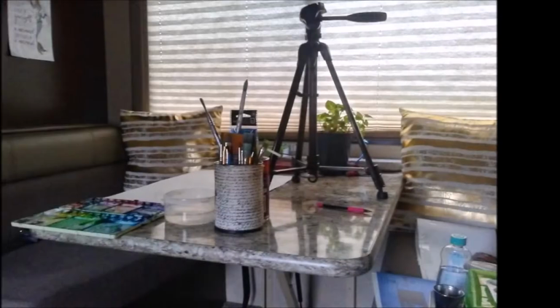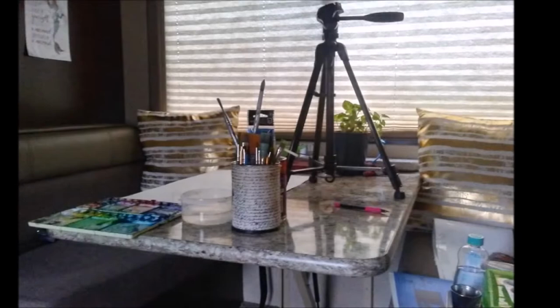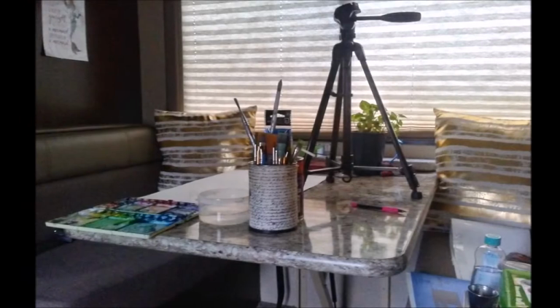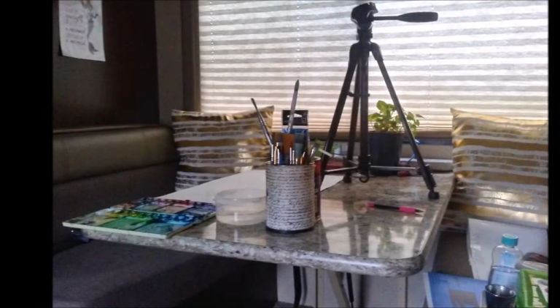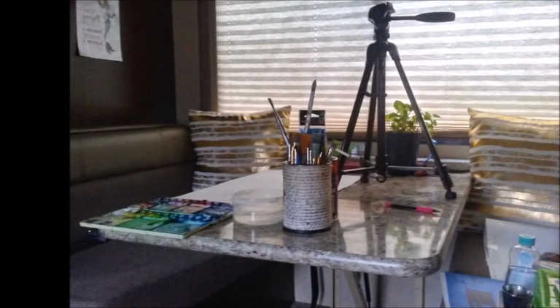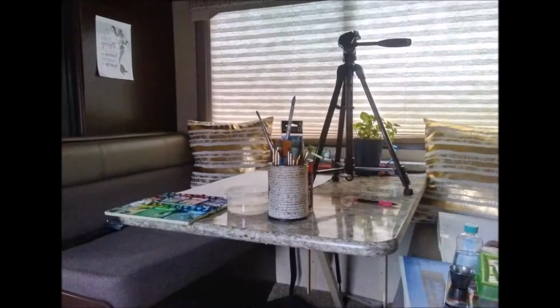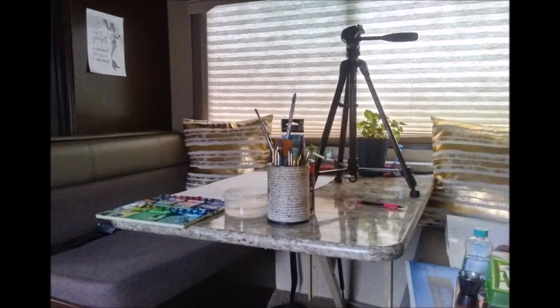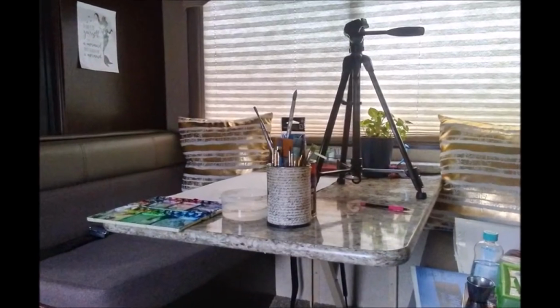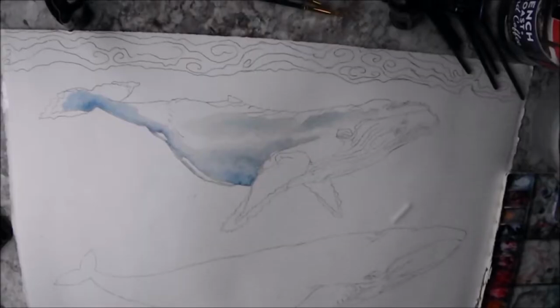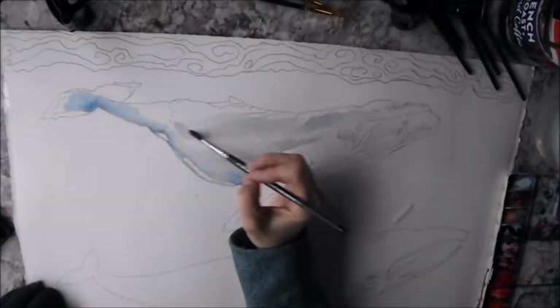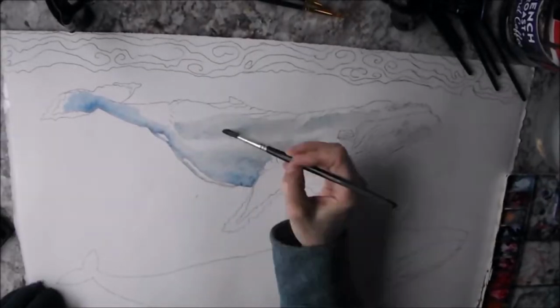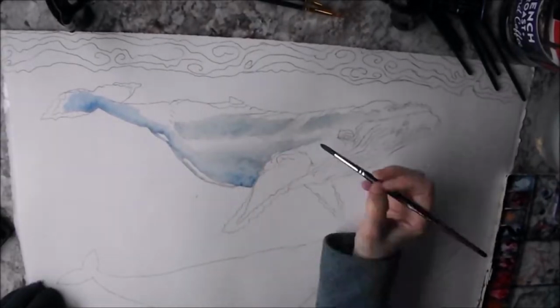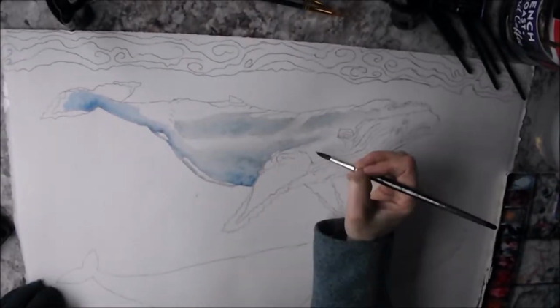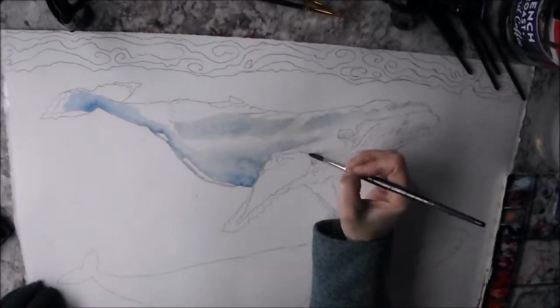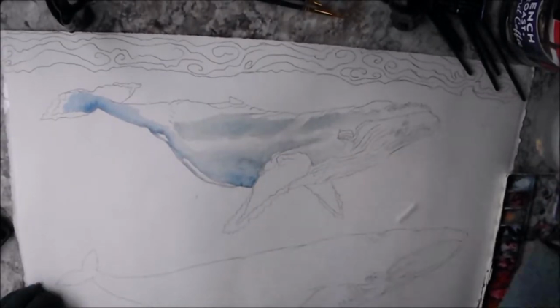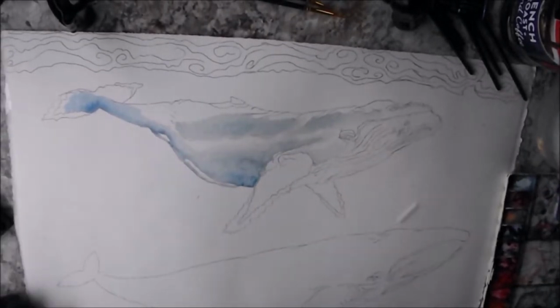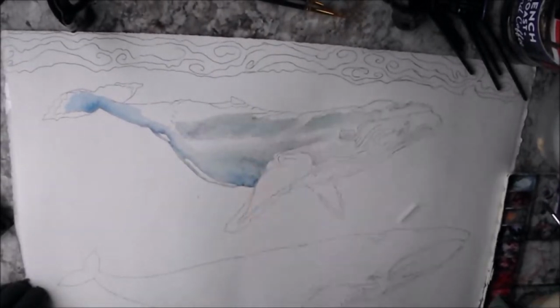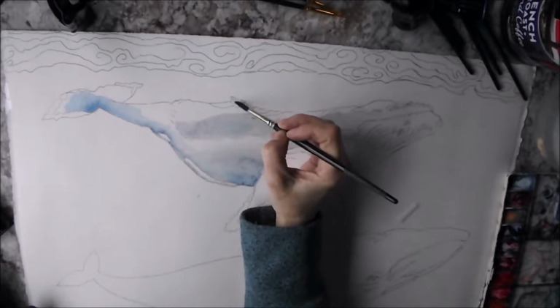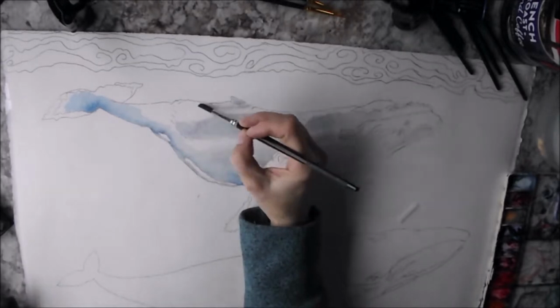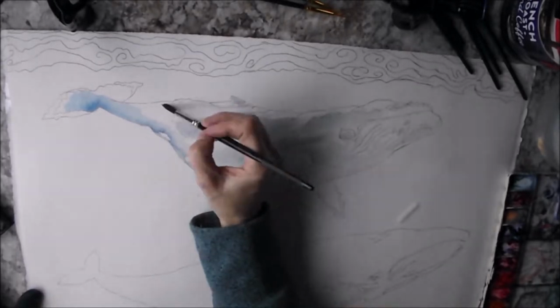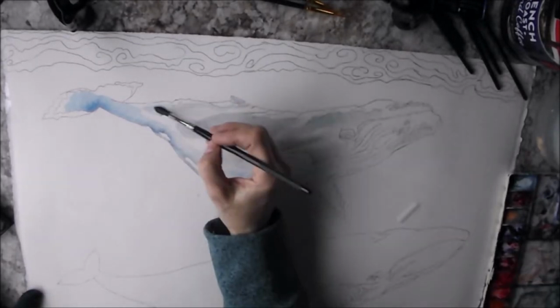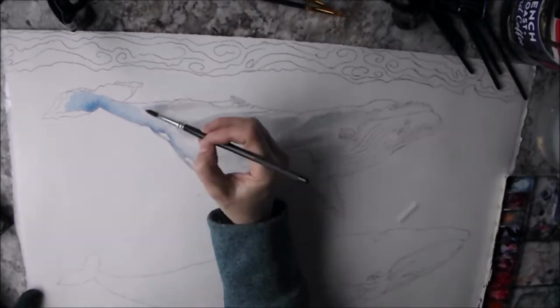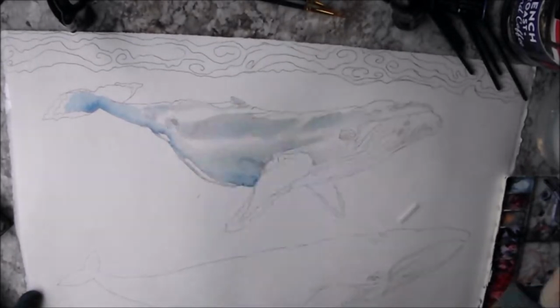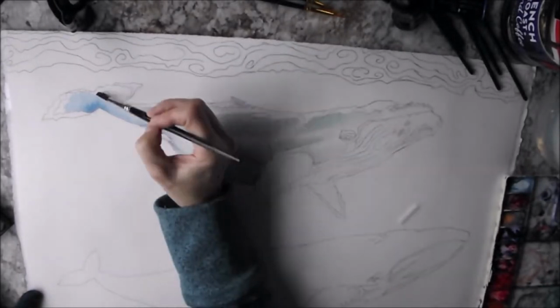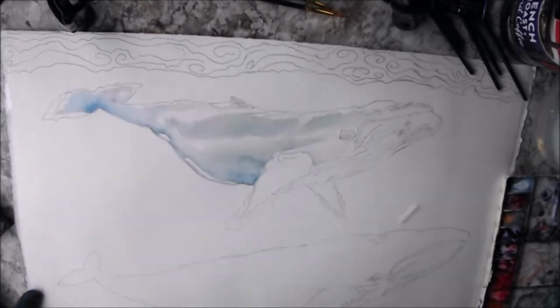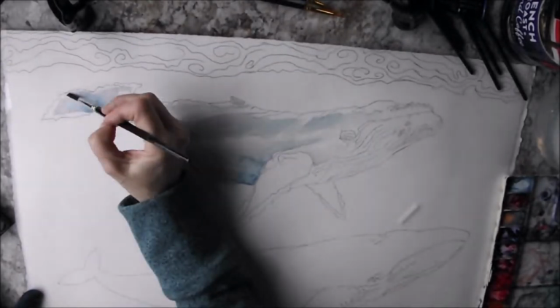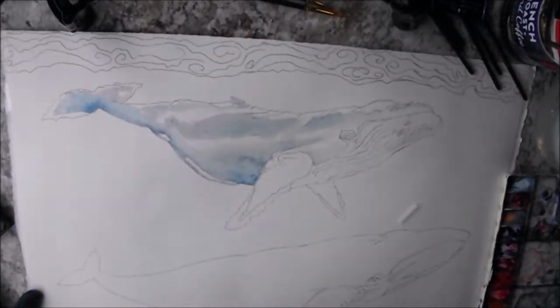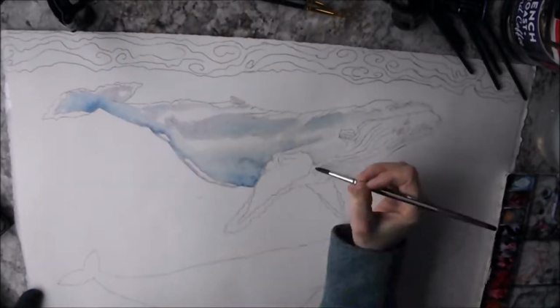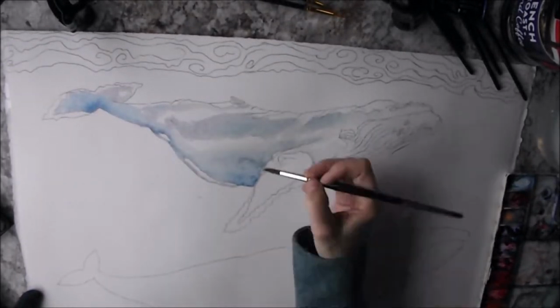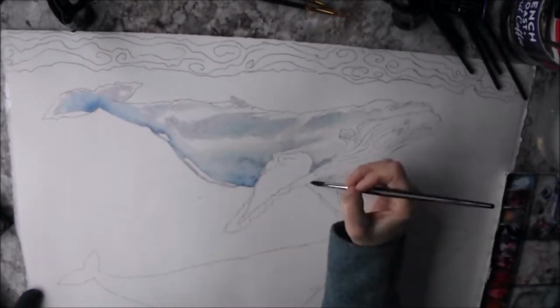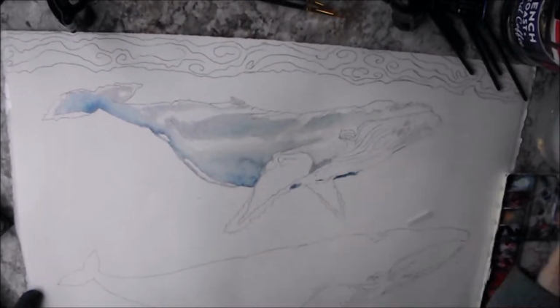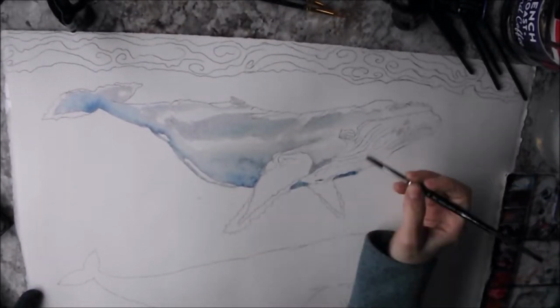Hello, and thank you for joining me today in my Creative Nomad Studio. Today I am painting from my whale color chart, the migrating whales on the West Coast.